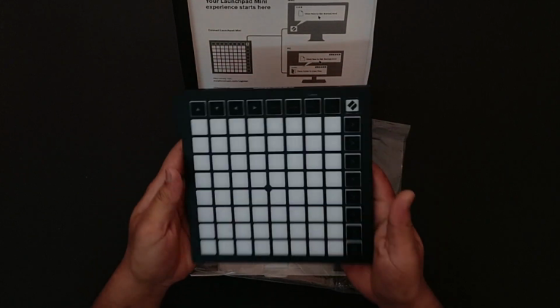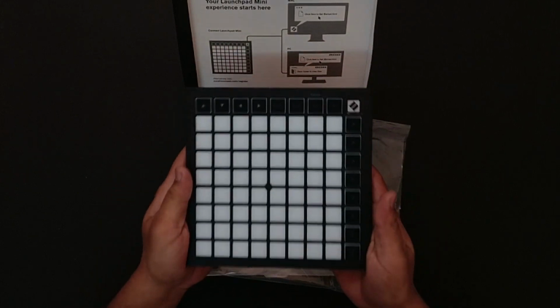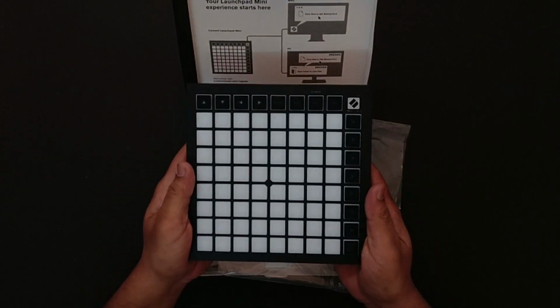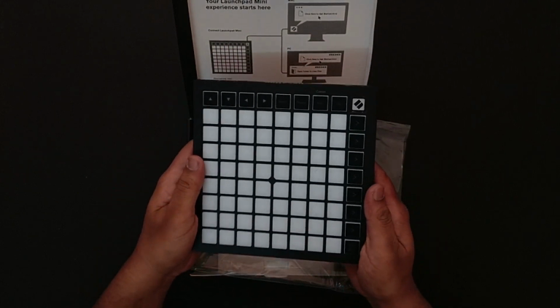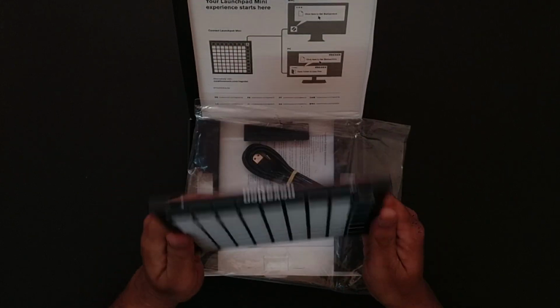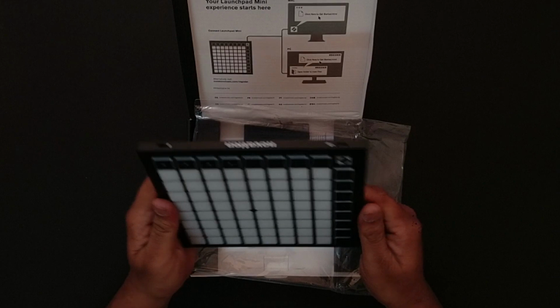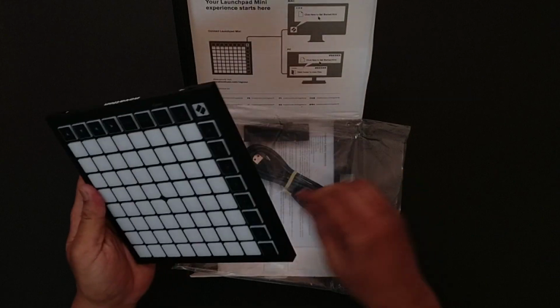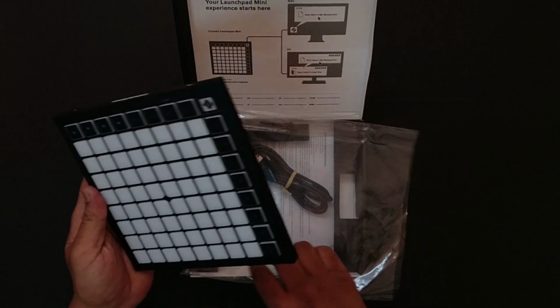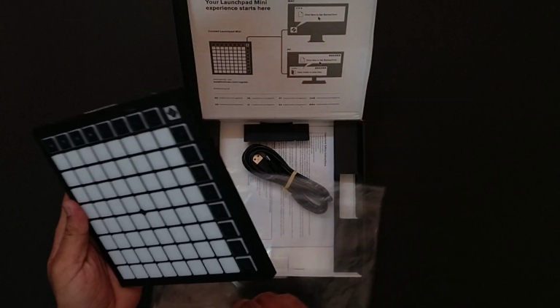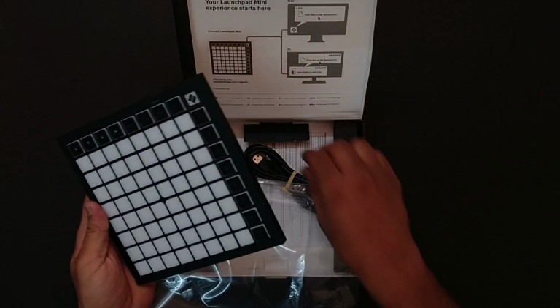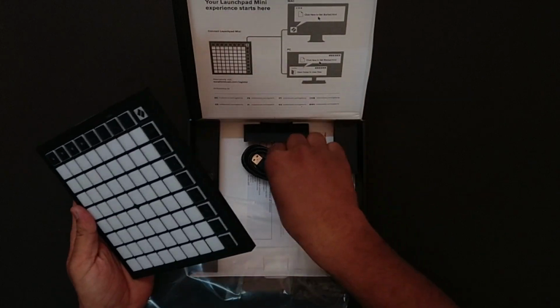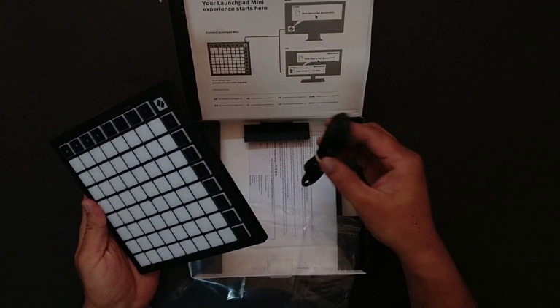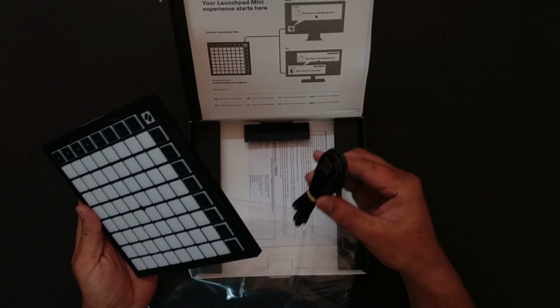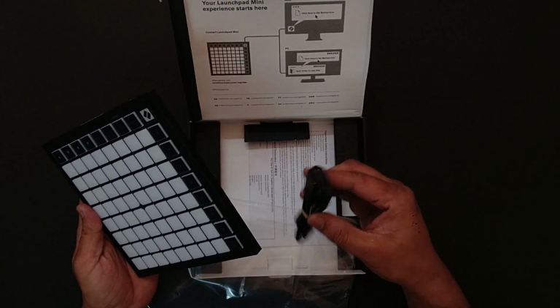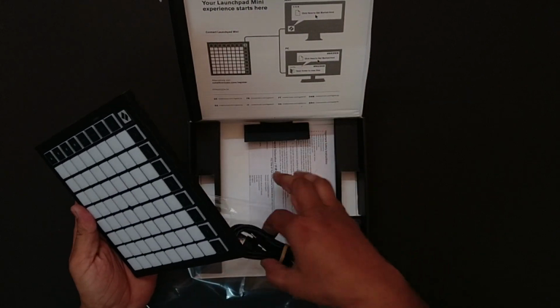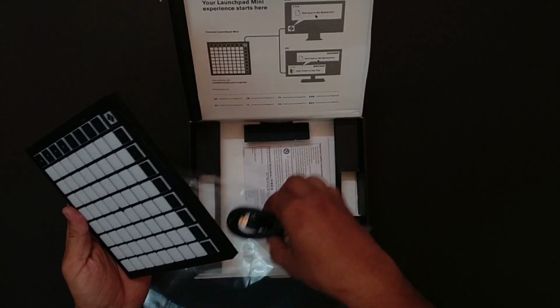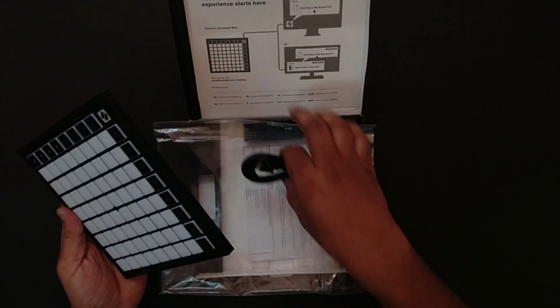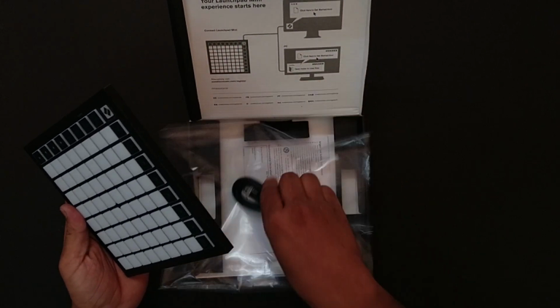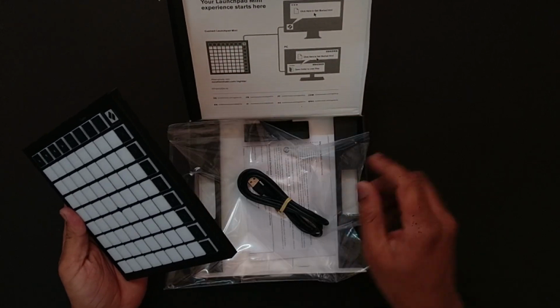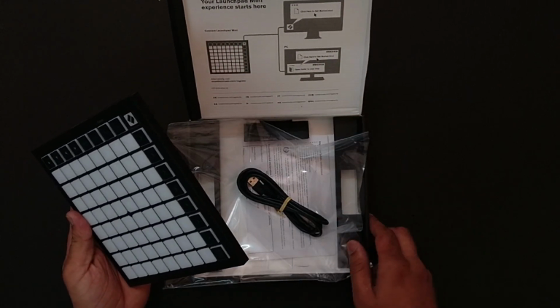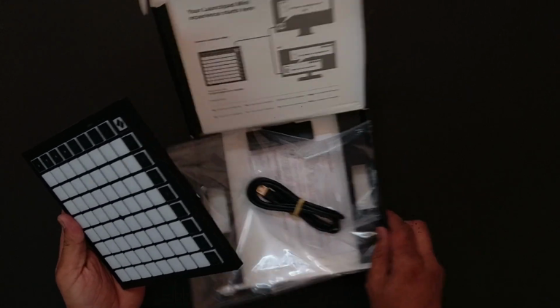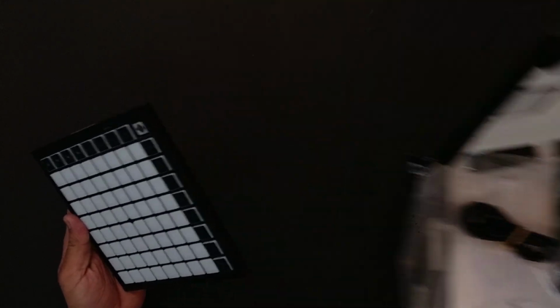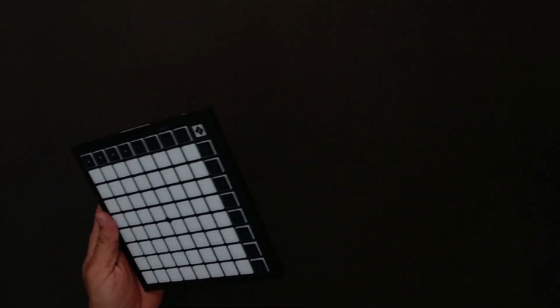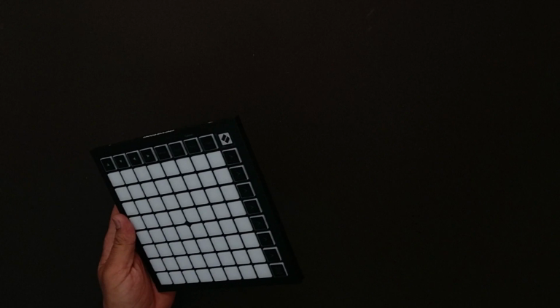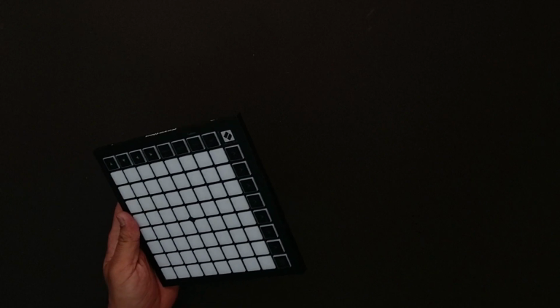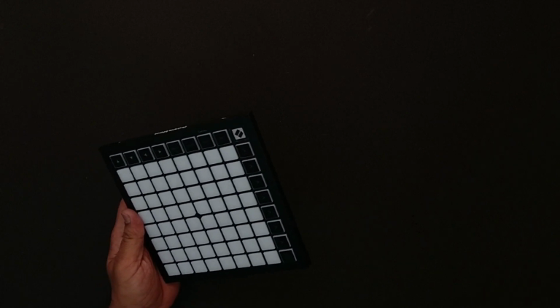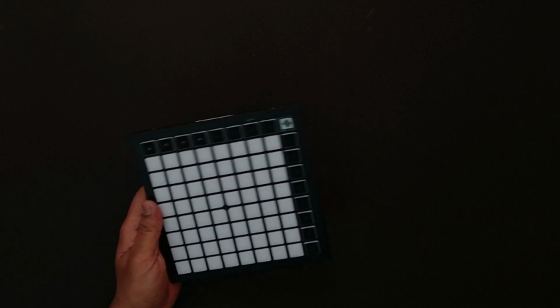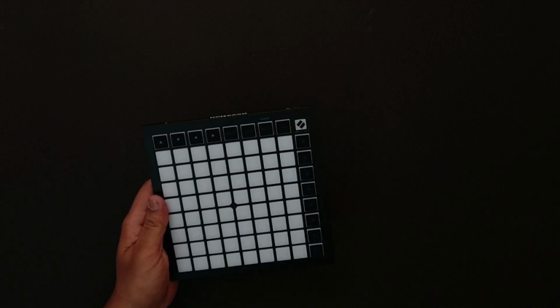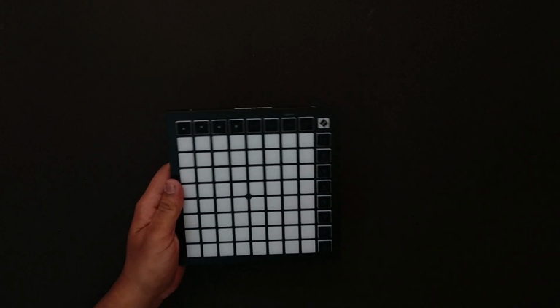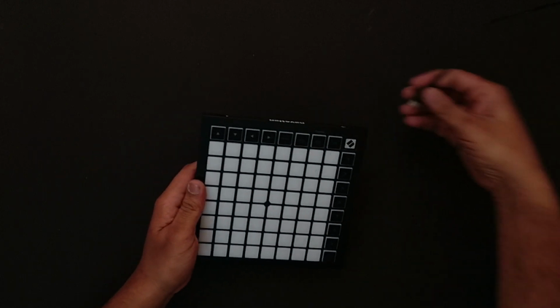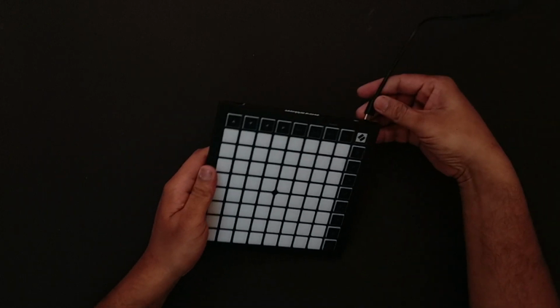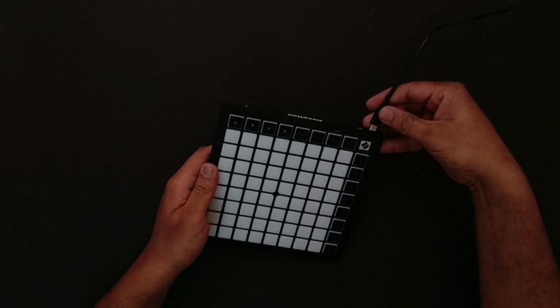It comes with a USB Type-C cable in the box itself. I have one connected to my computer already. Let me plug it in and show you guys how it looks.